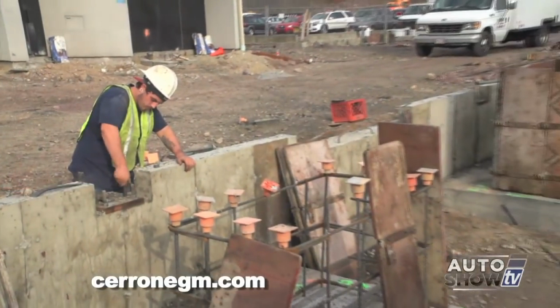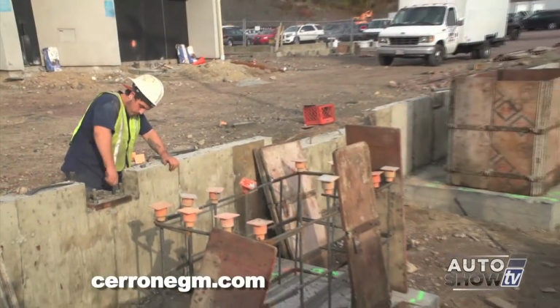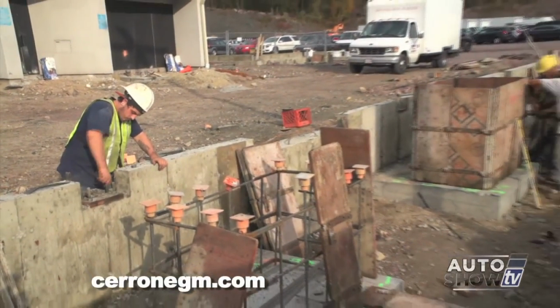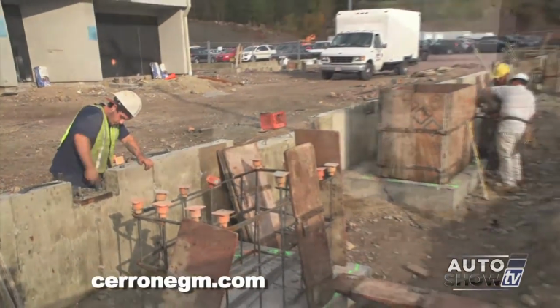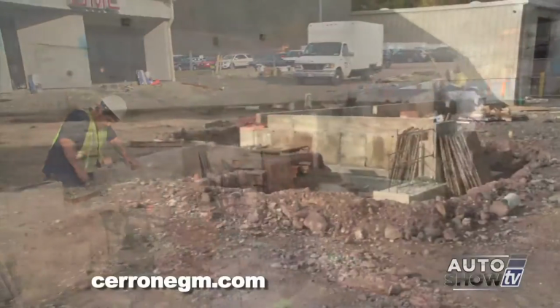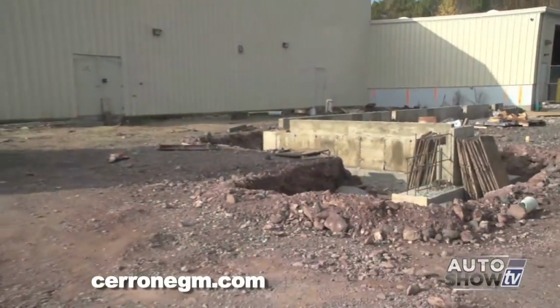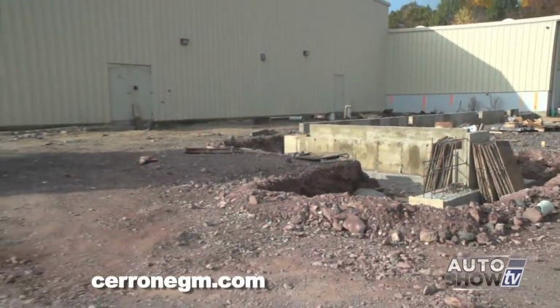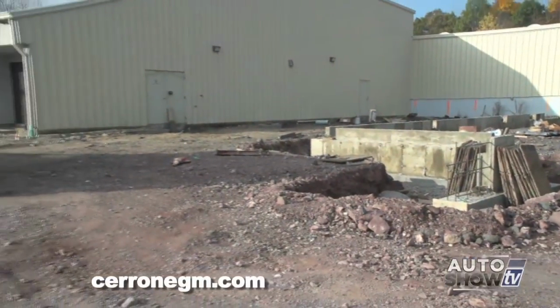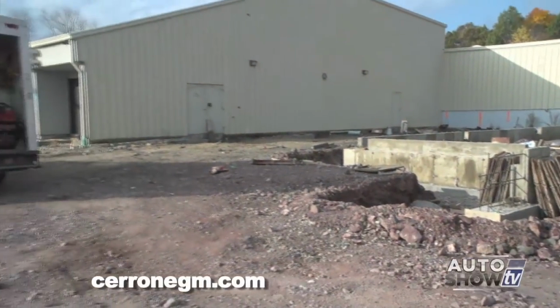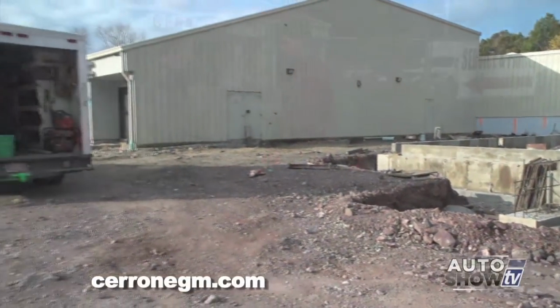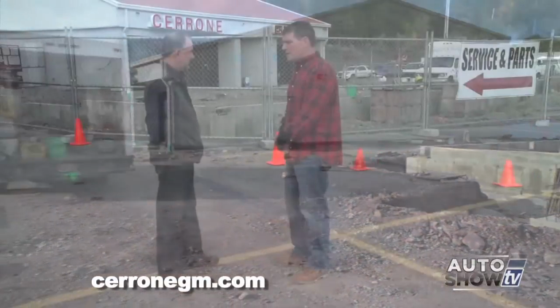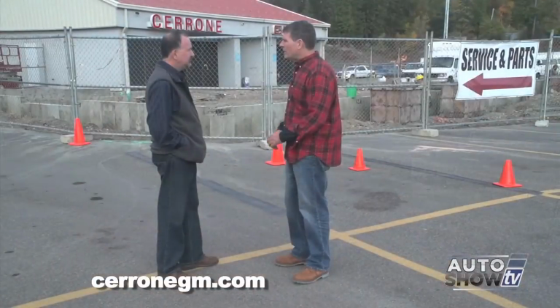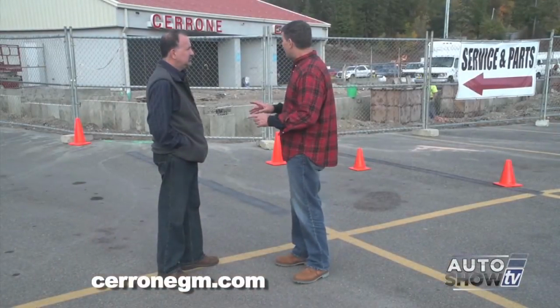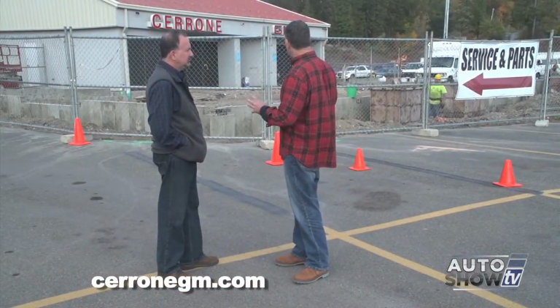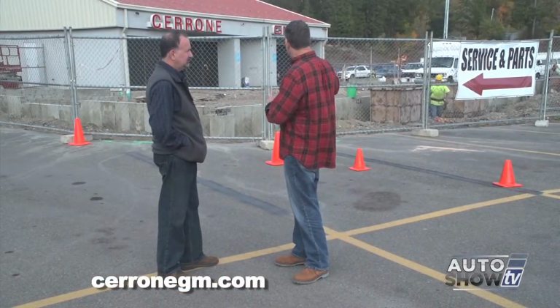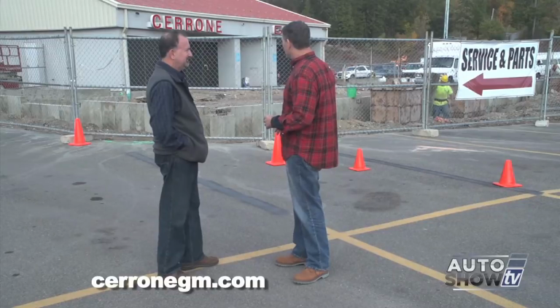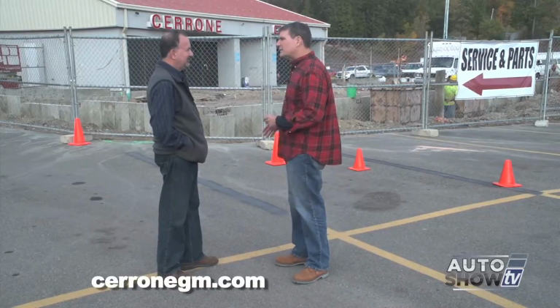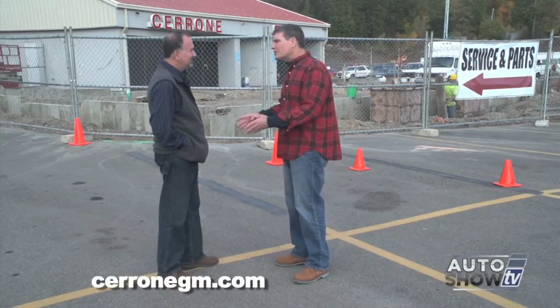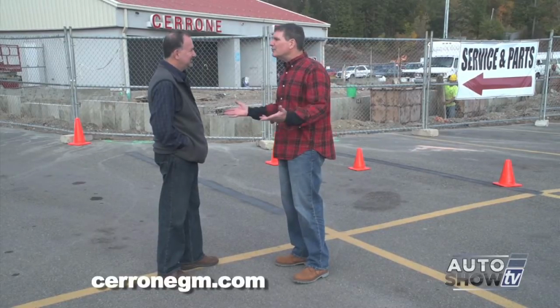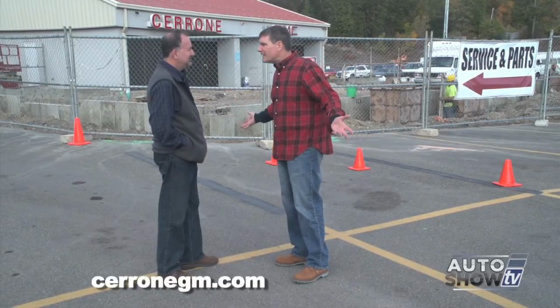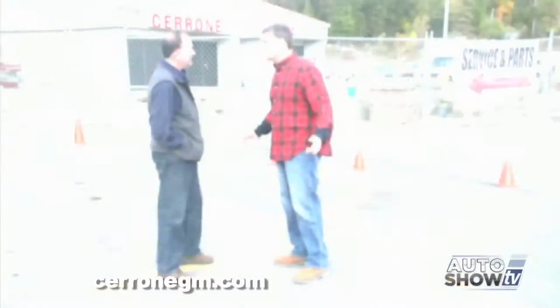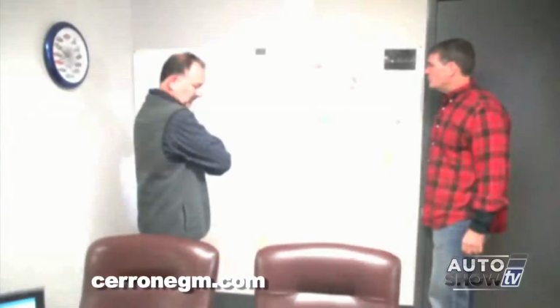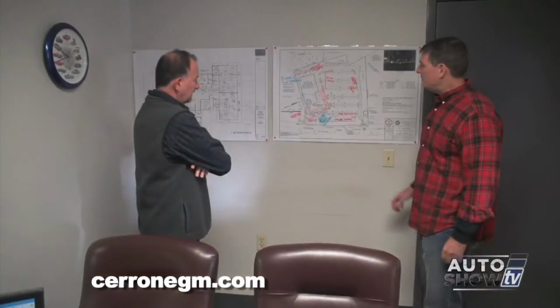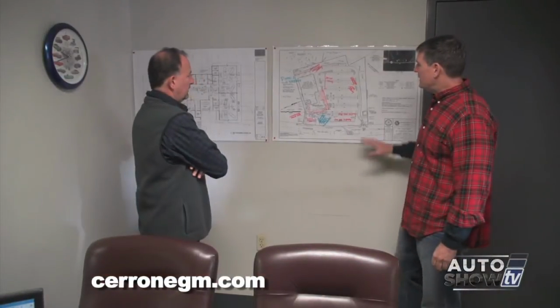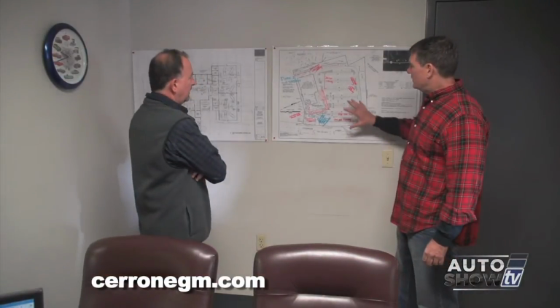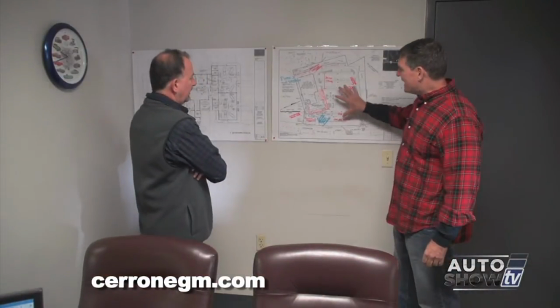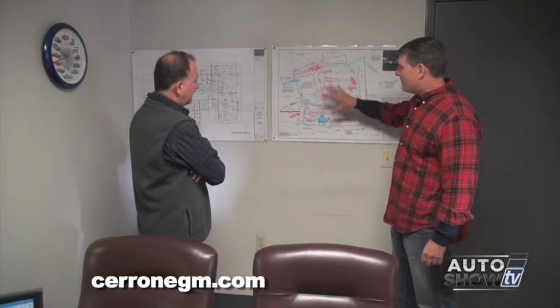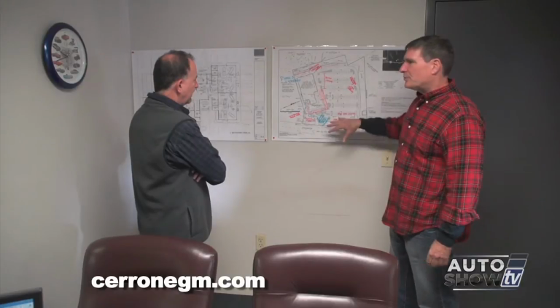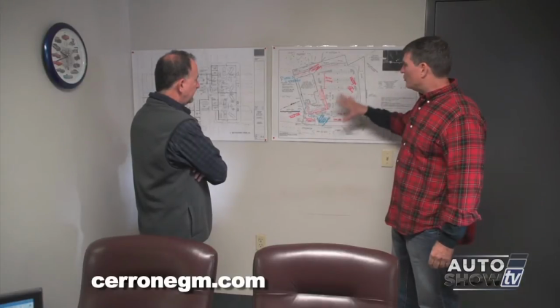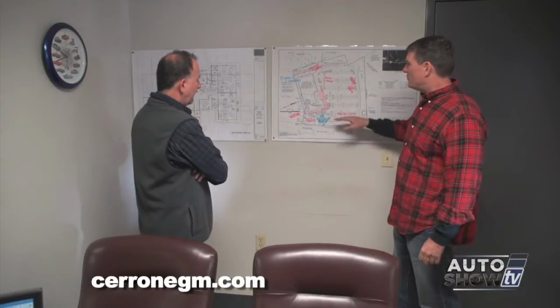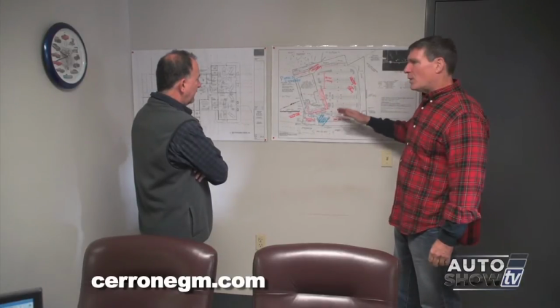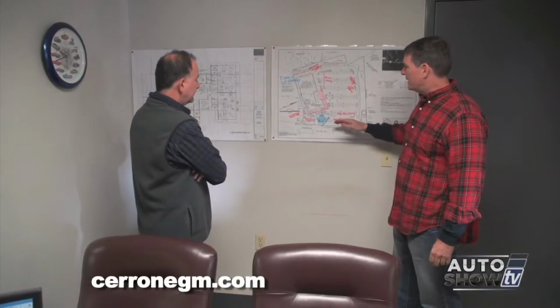Ultimately I think it'll be much more convenient for all of the workers here and the customers. But rather than speculating what it's going to look like, let's go inside and look at the plans. So John, this is kind of like a master plan, a good overview of what we're doing here.